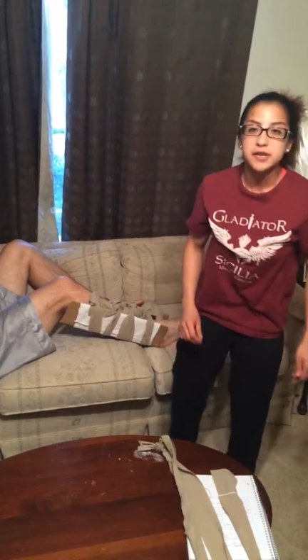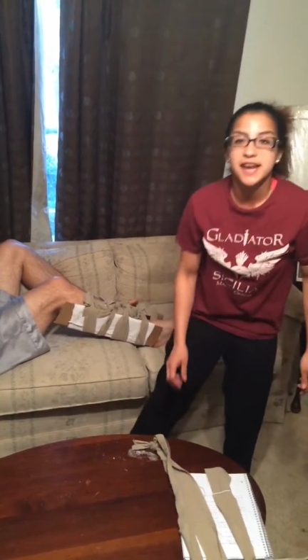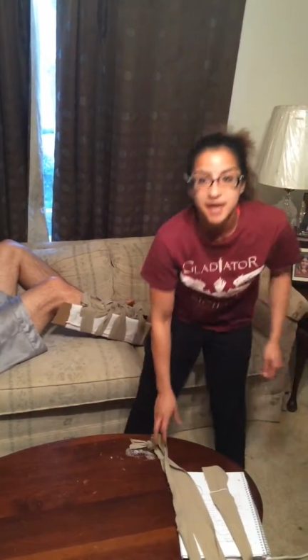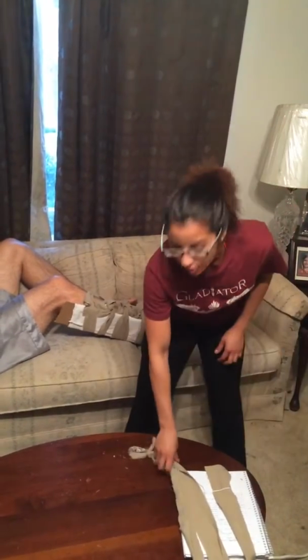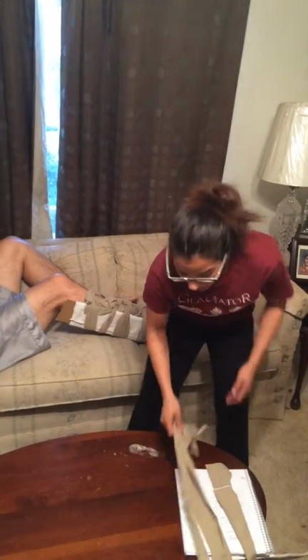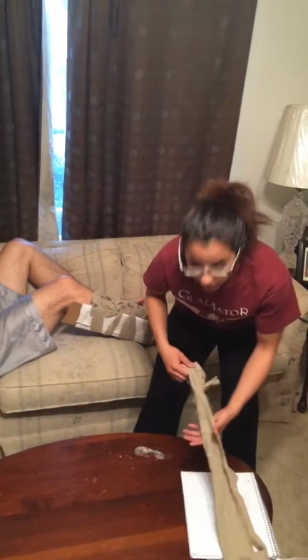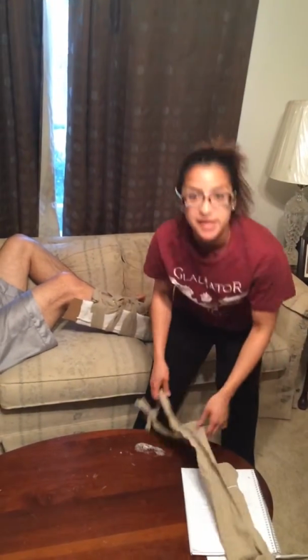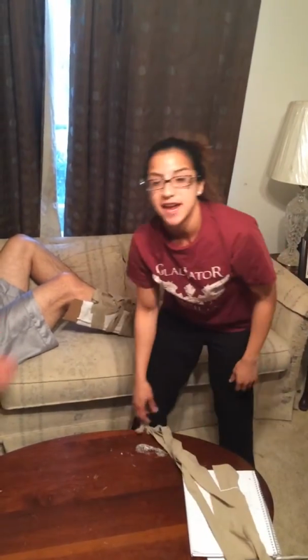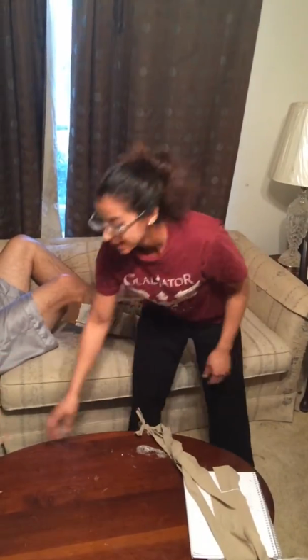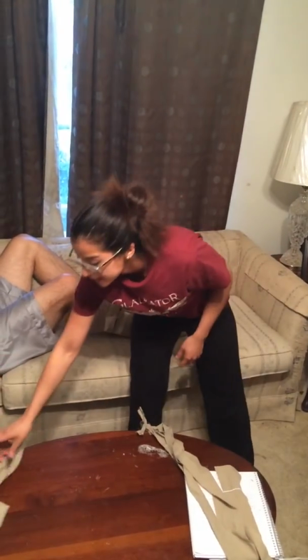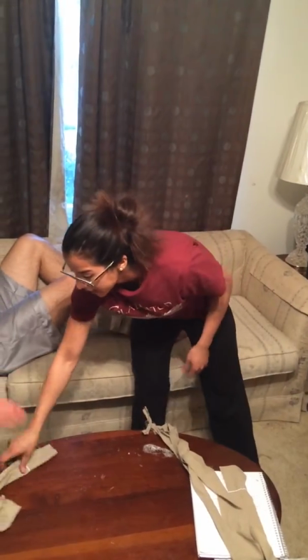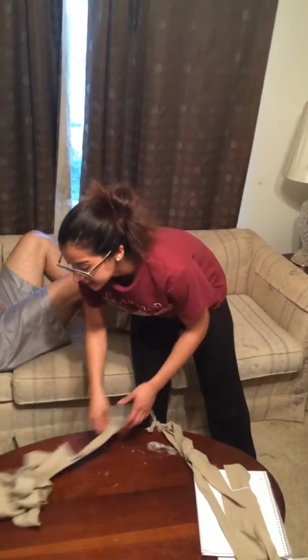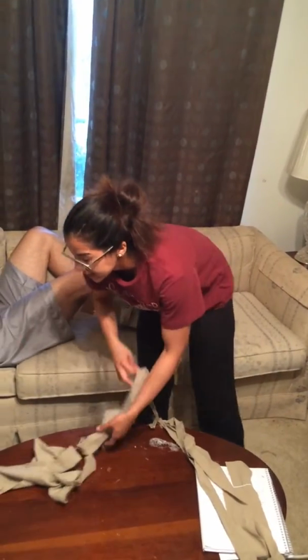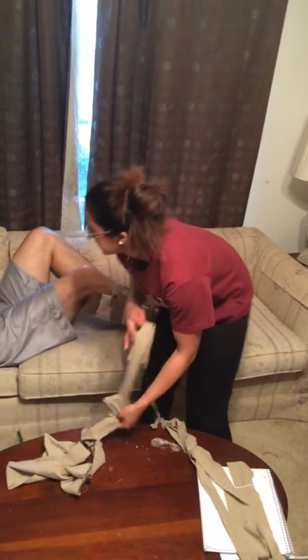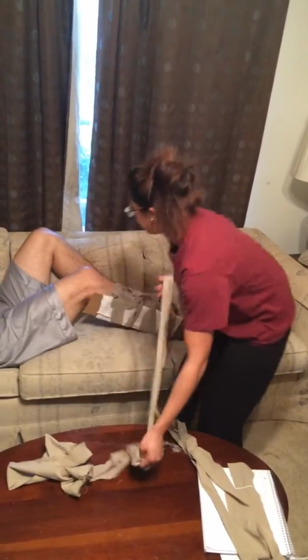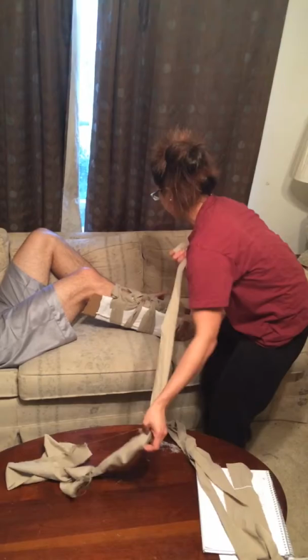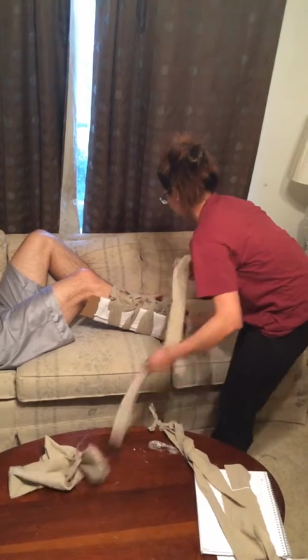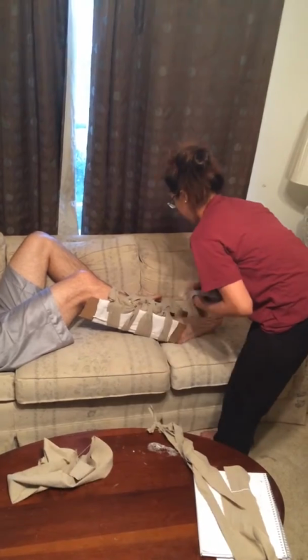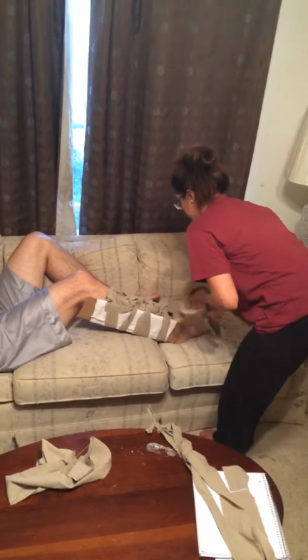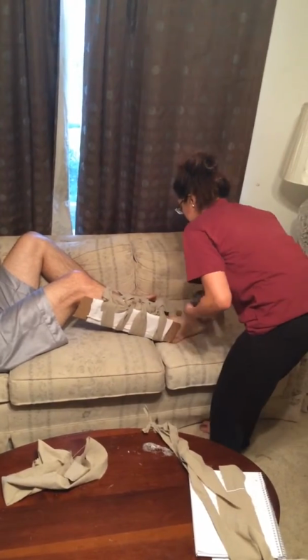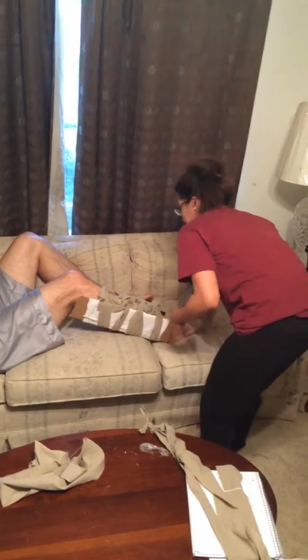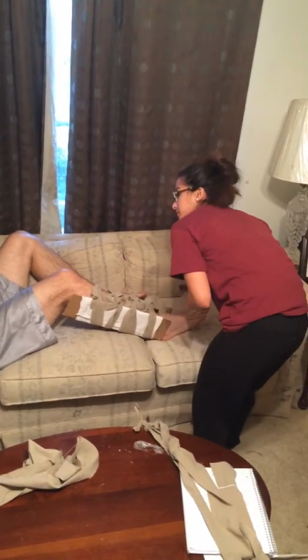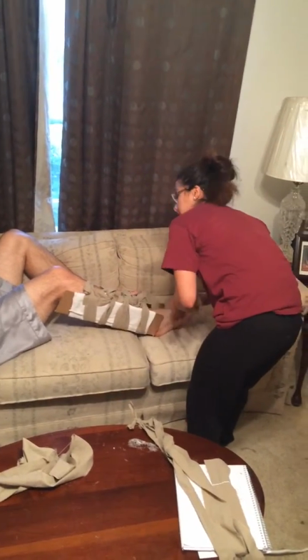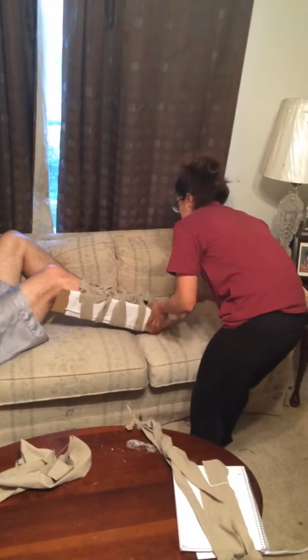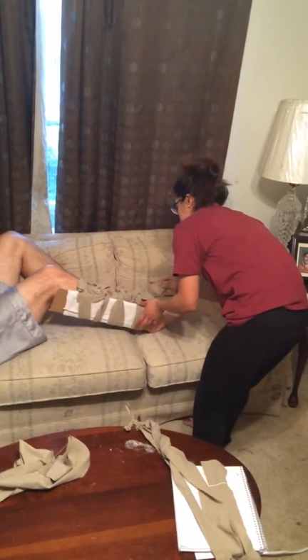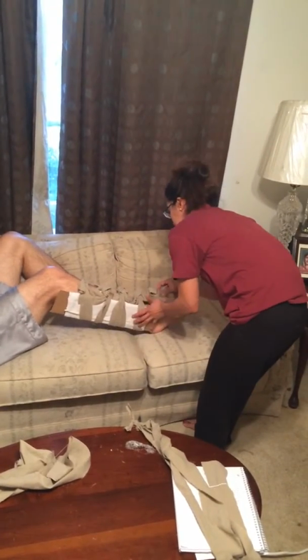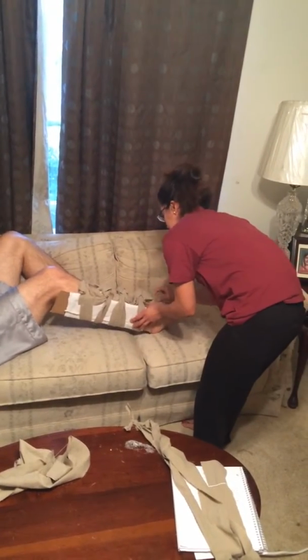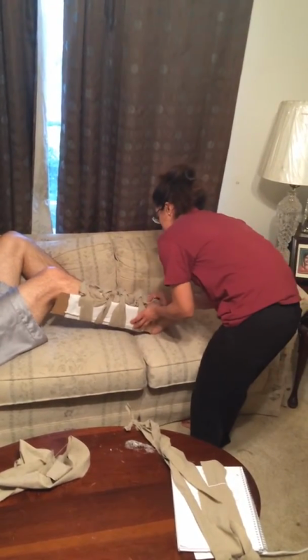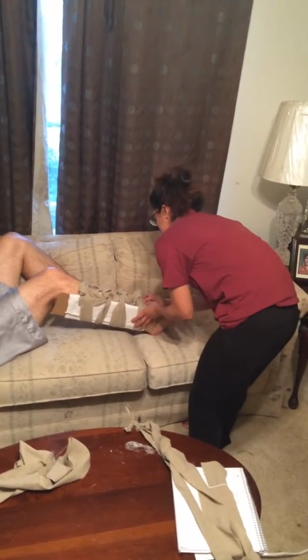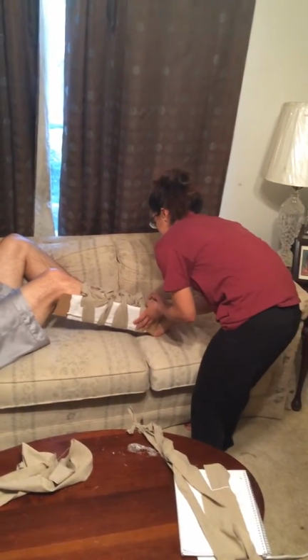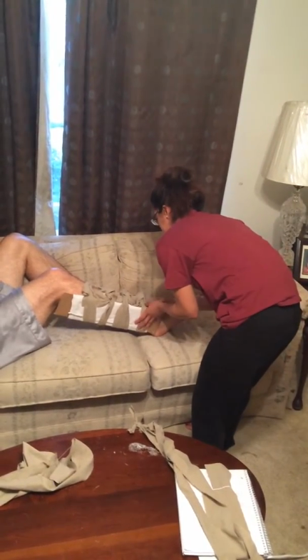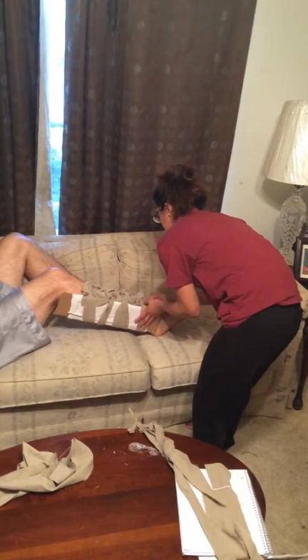I will now fill in any spaces. There seems to be only space around his ankle.